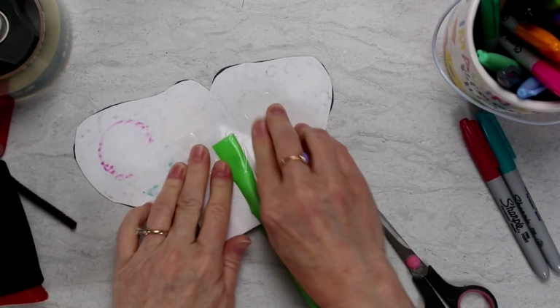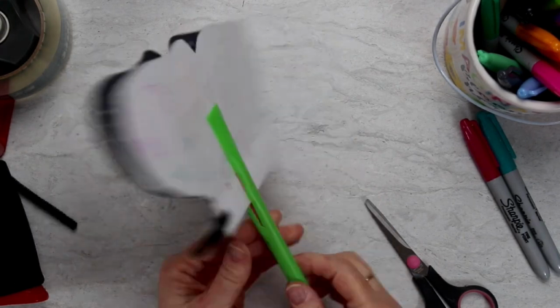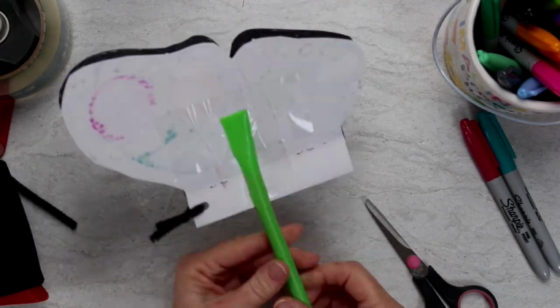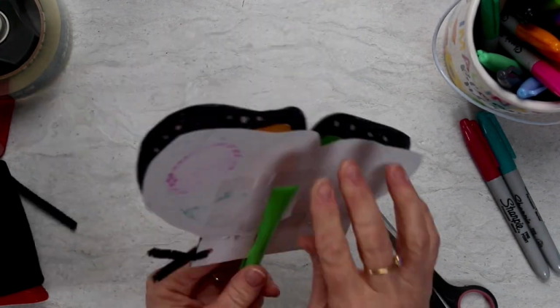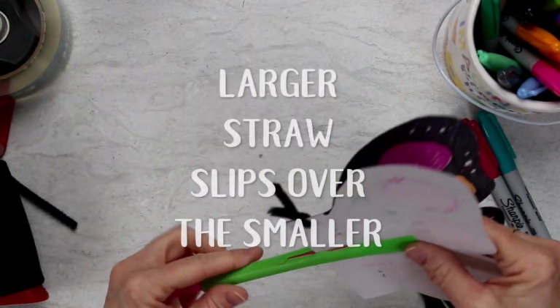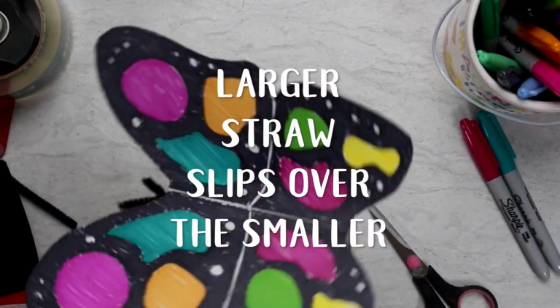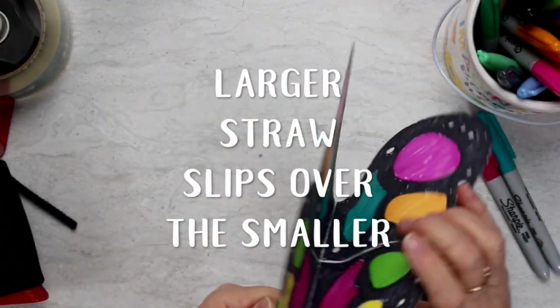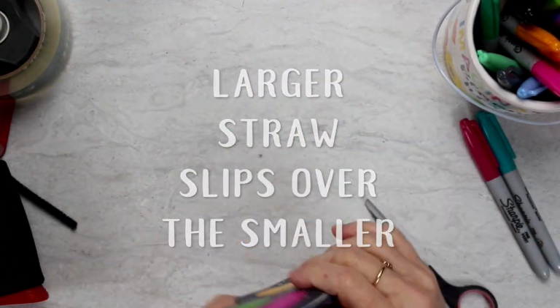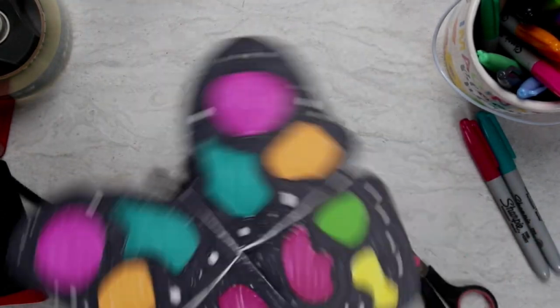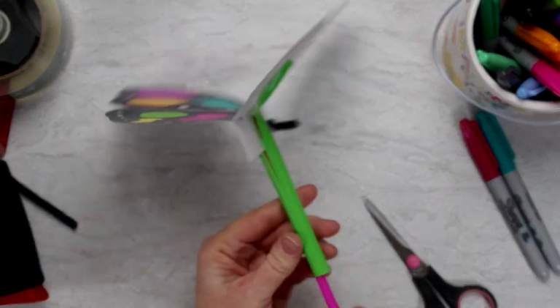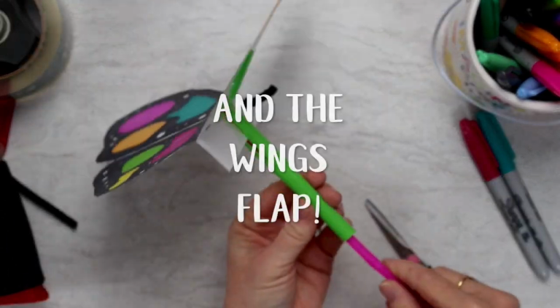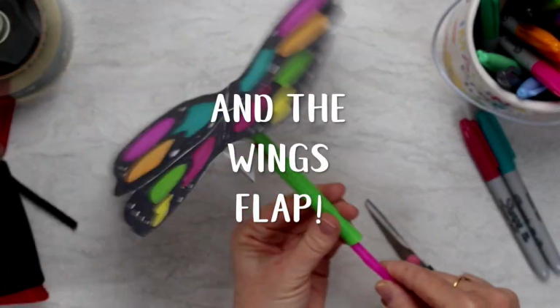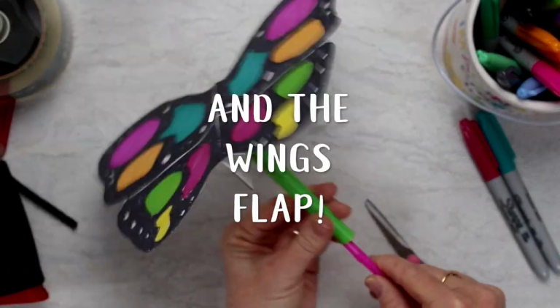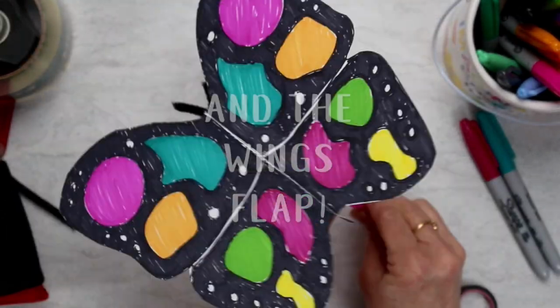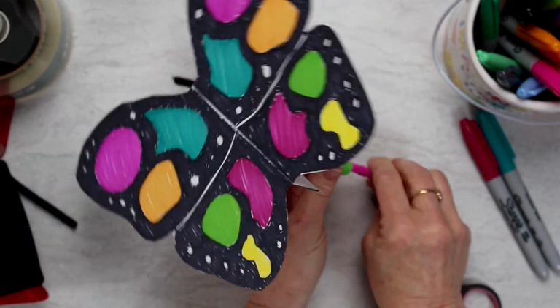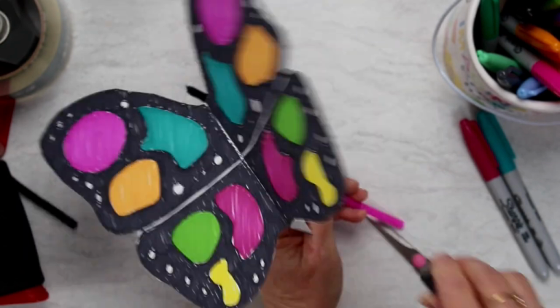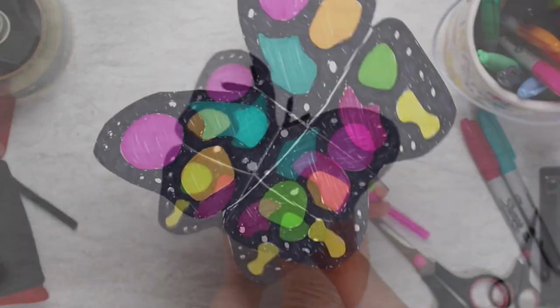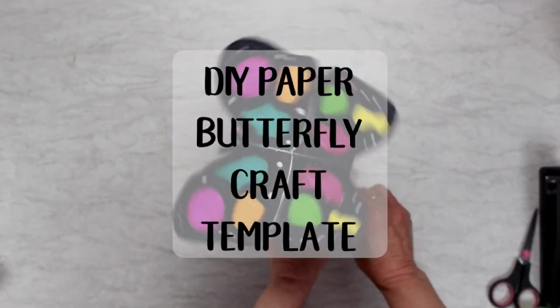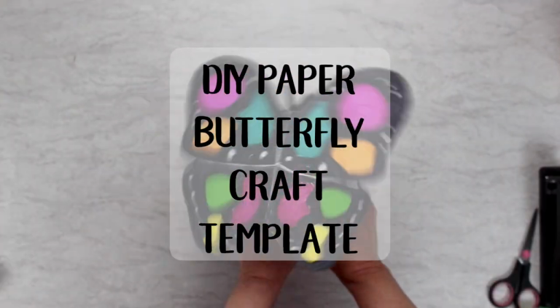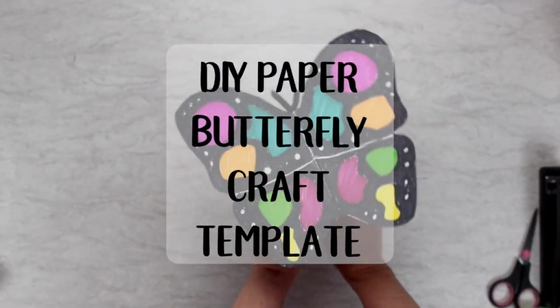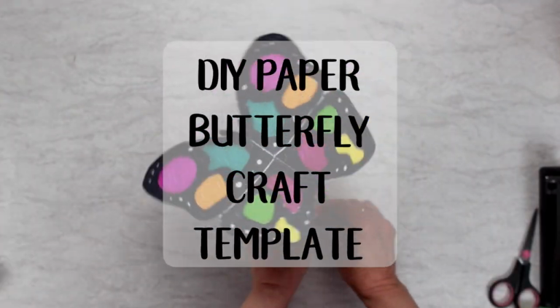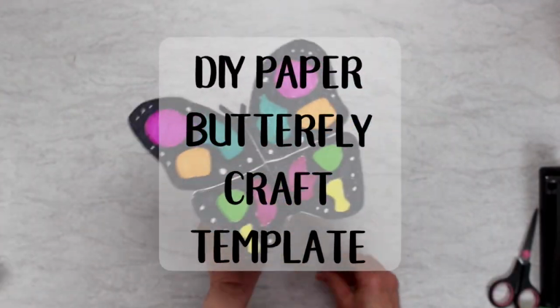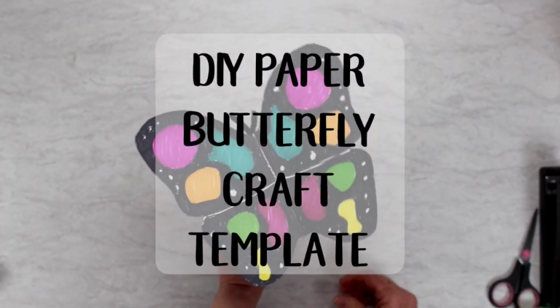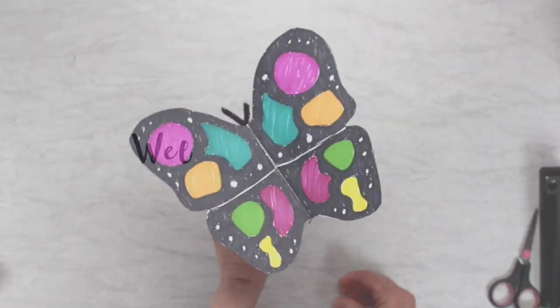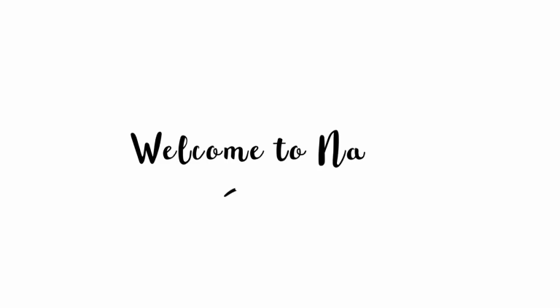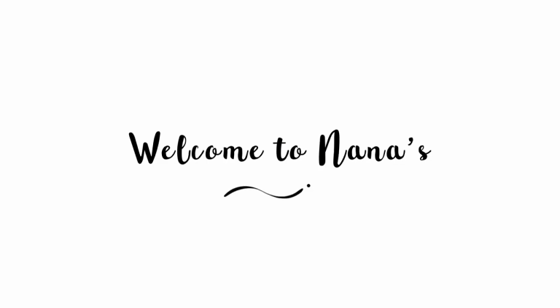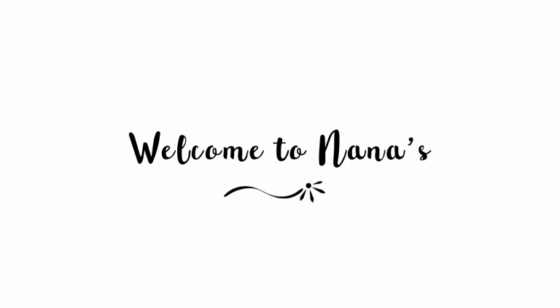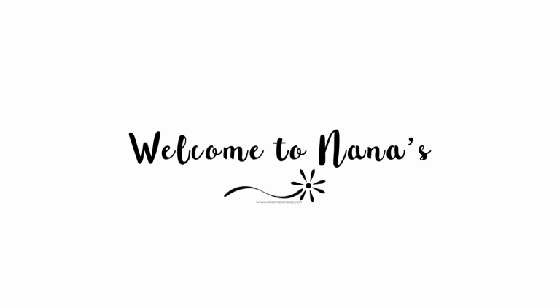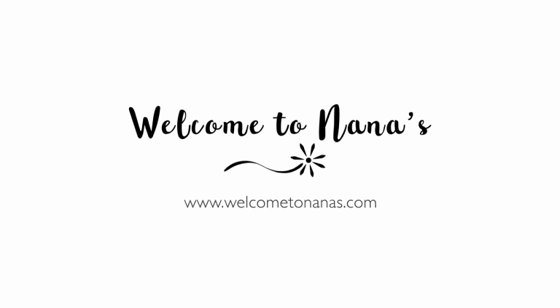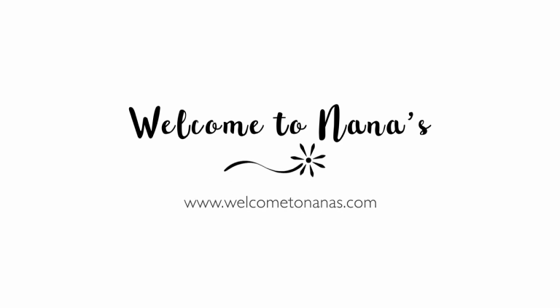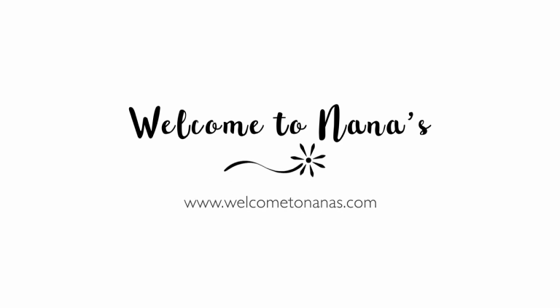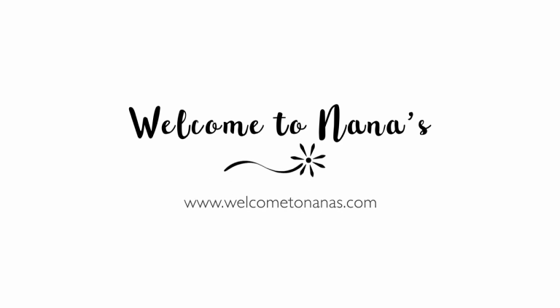Now that larger straw will slip up and down over the smaller one and make those wings flap — a do-it-yourself paper butterfly craft template from Welcome to Nana's, where there seems to be lots of butterfly crafts lately.